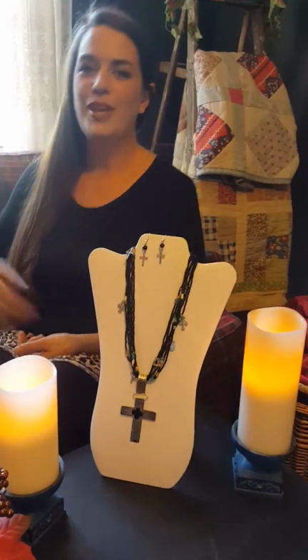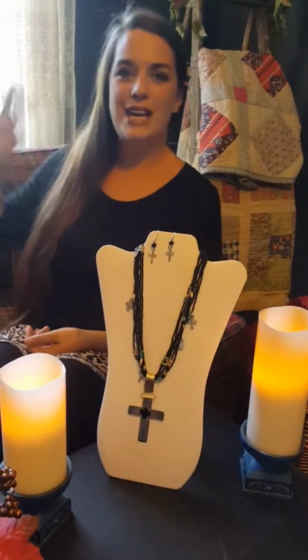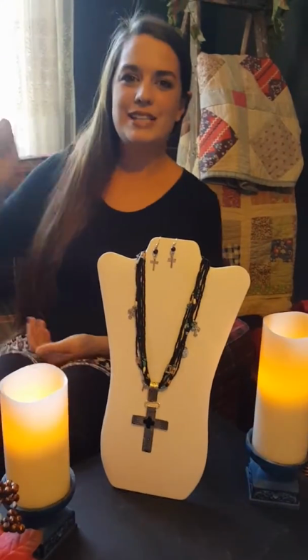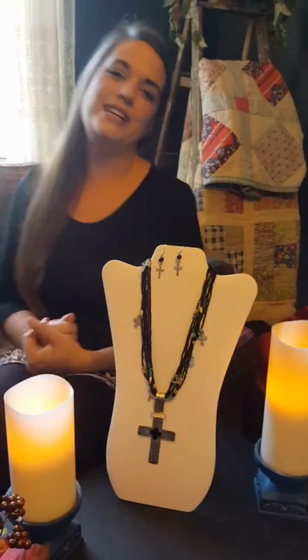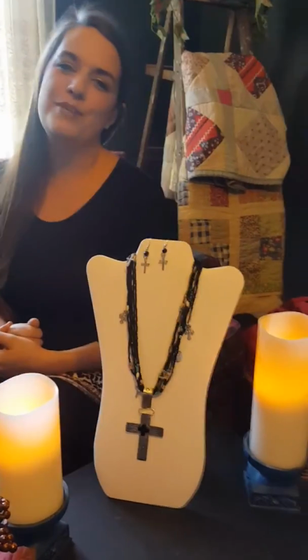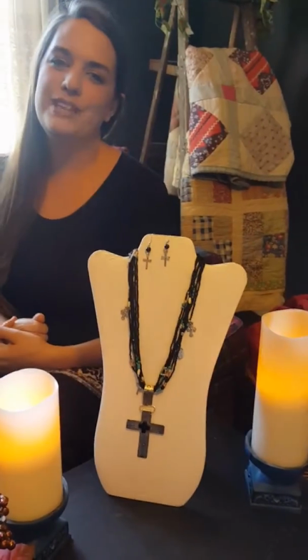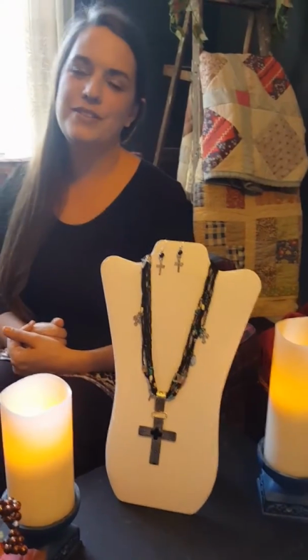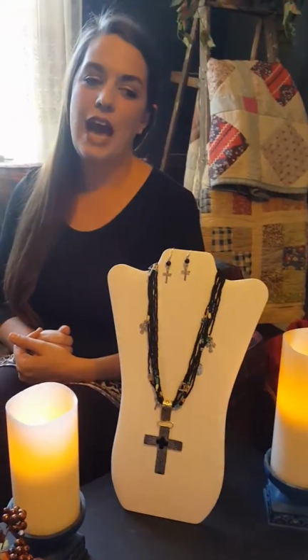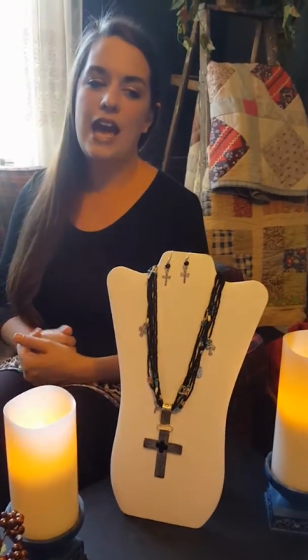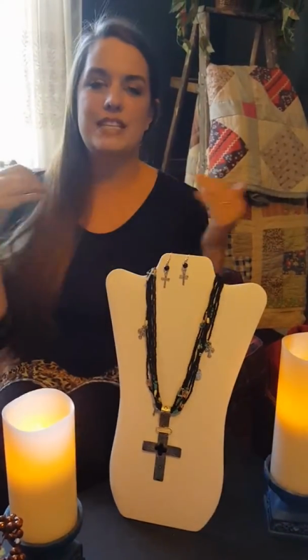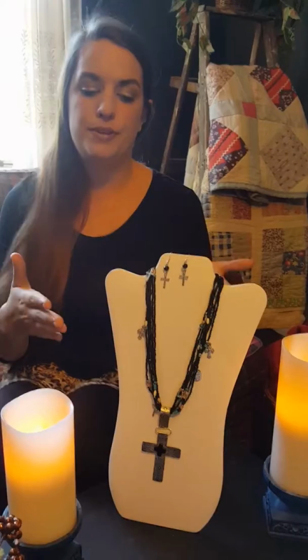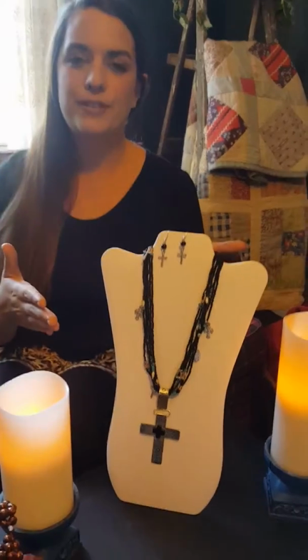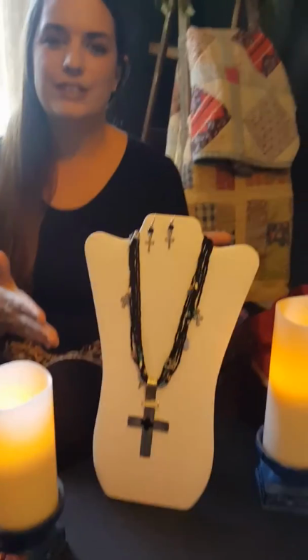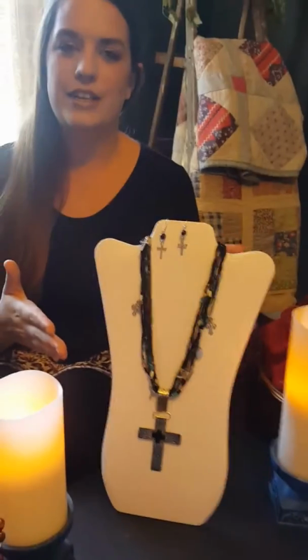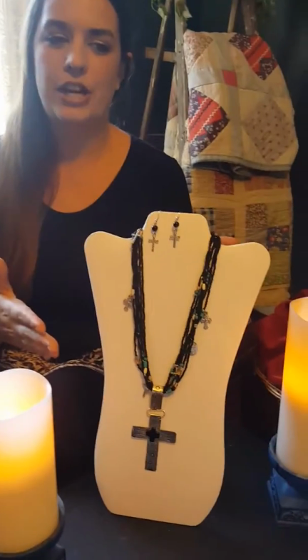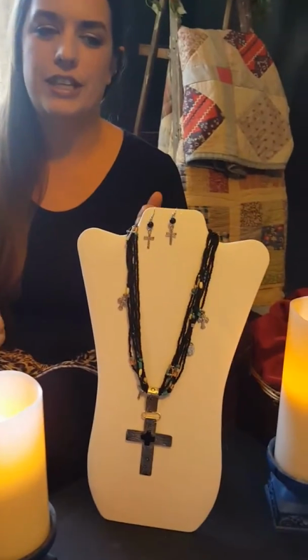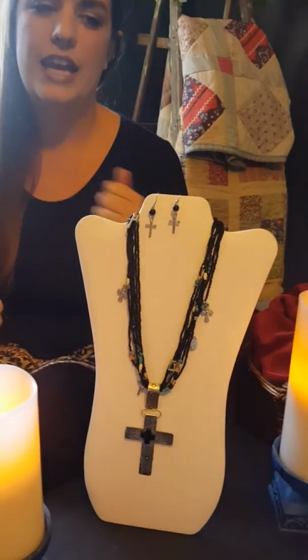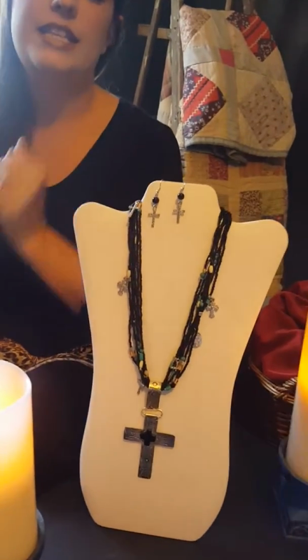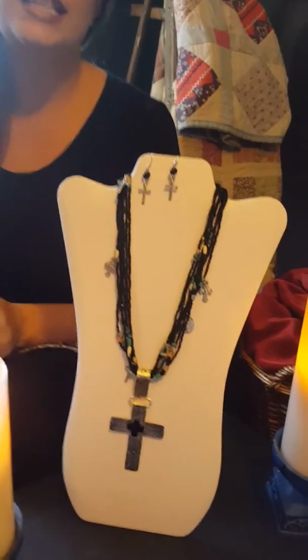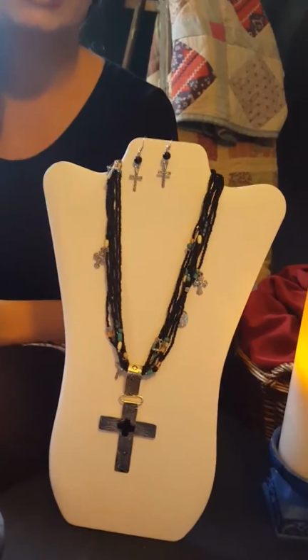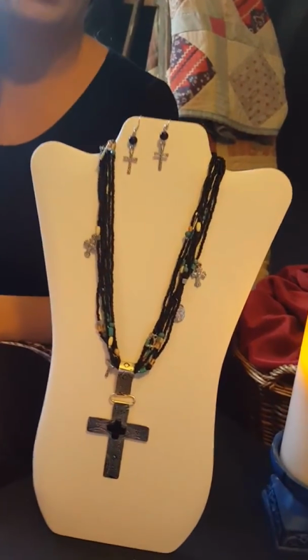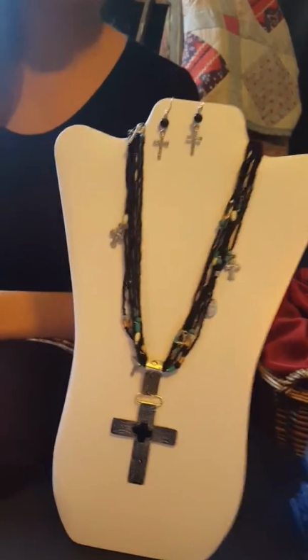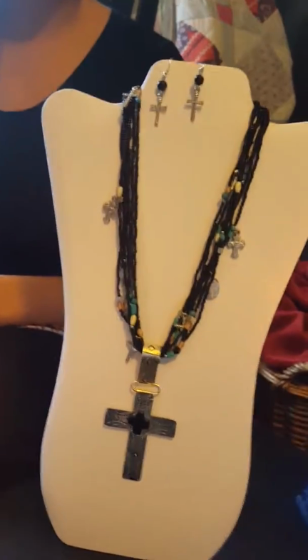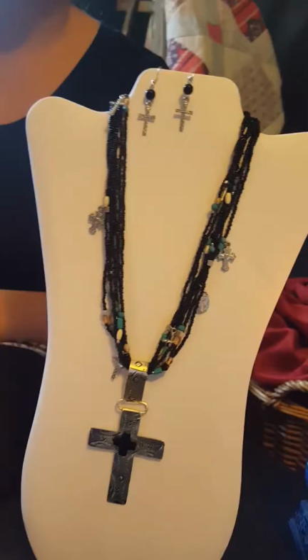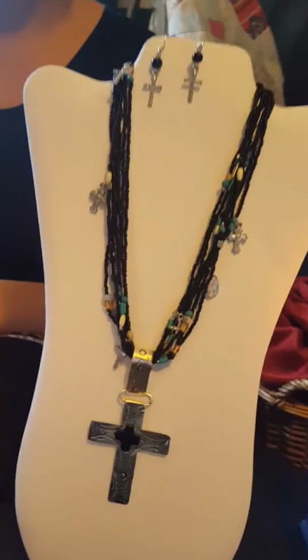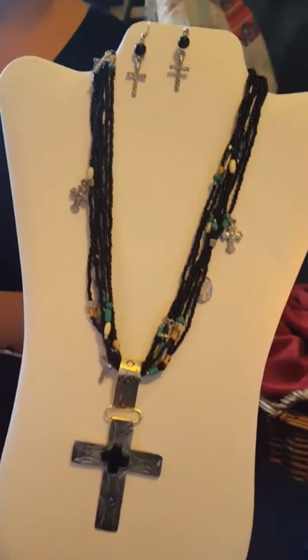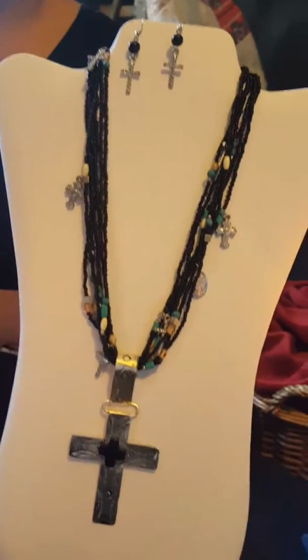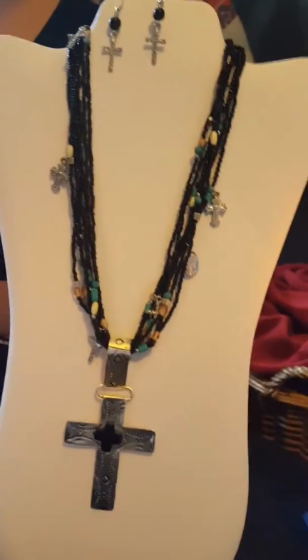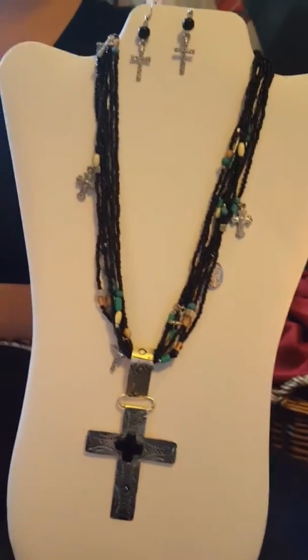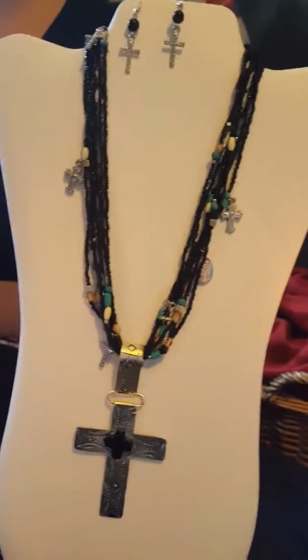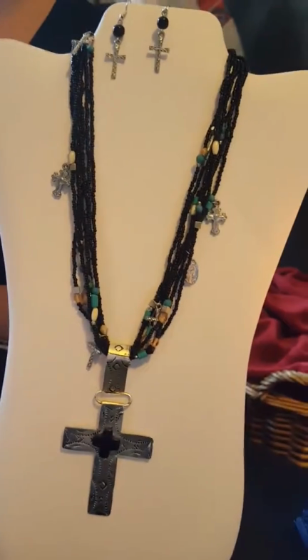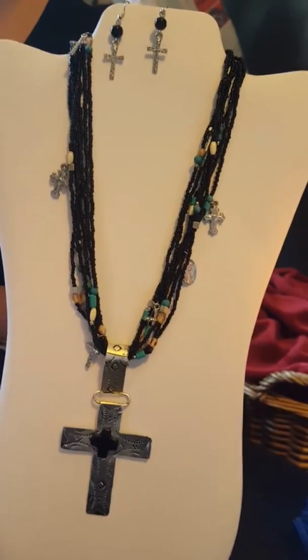Hey guys, it's Whitney with Open Windows Boutique. I have this beautiful necklace set here to show you today. This is the black and silver tone cross multi-strand beaded necklace and earring set.